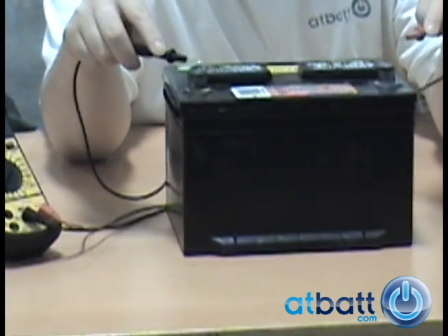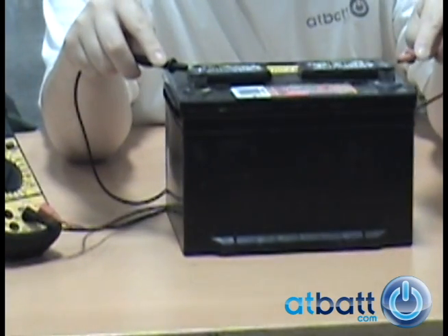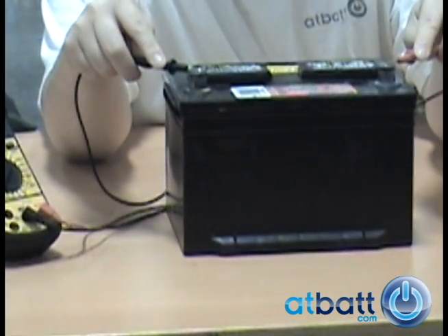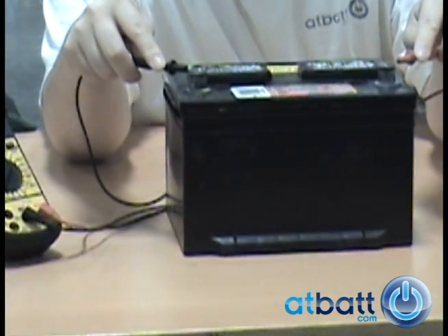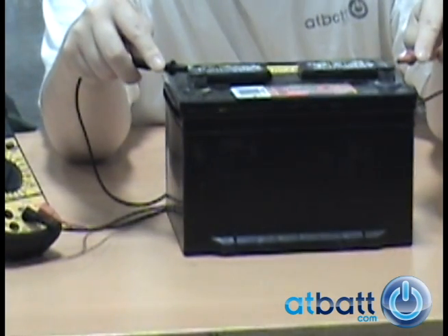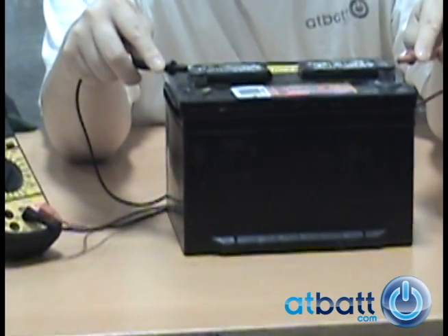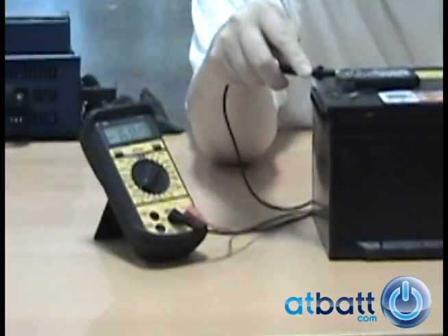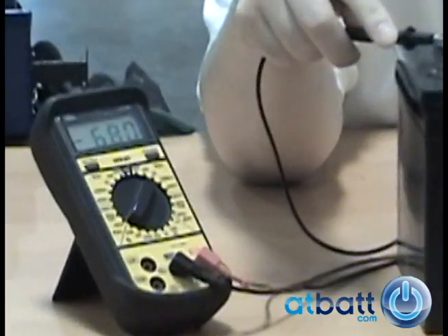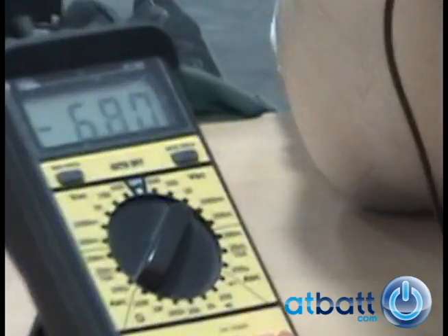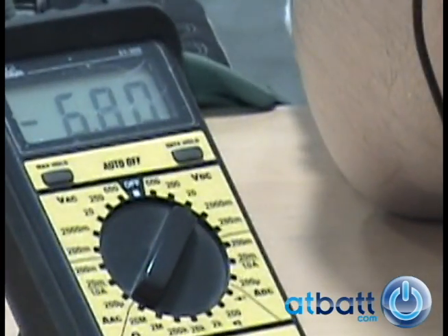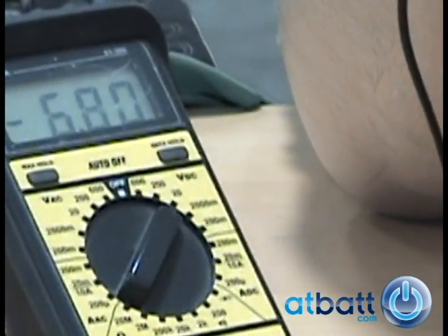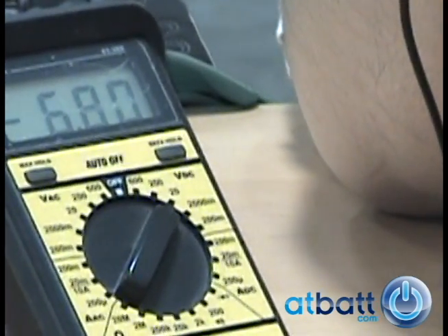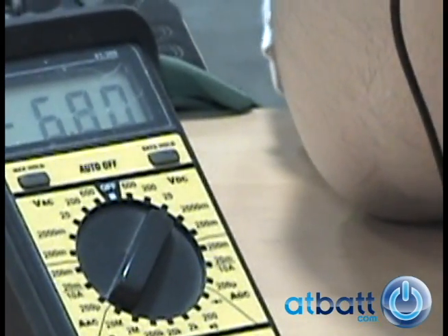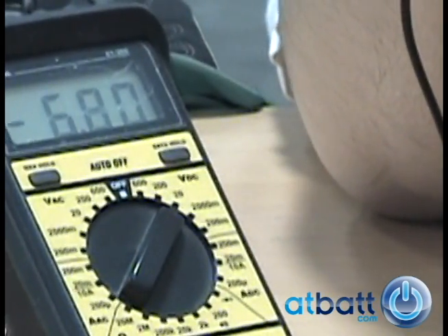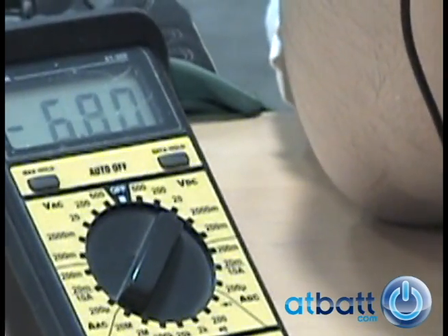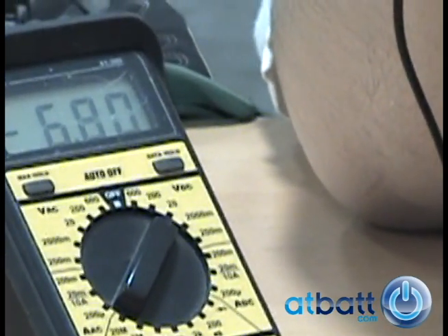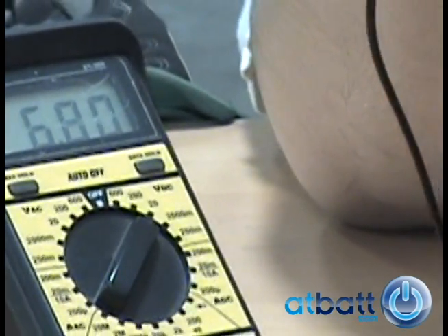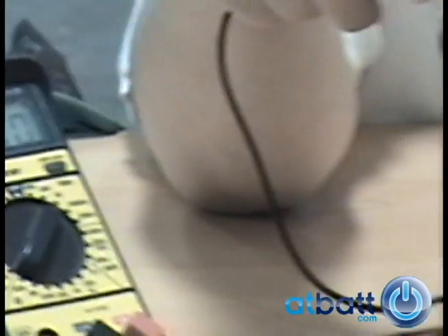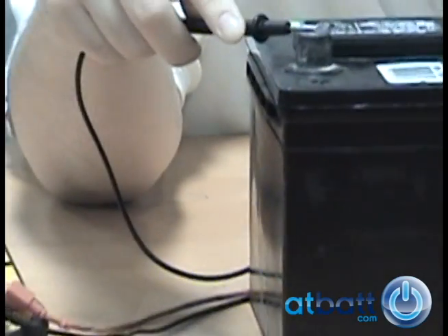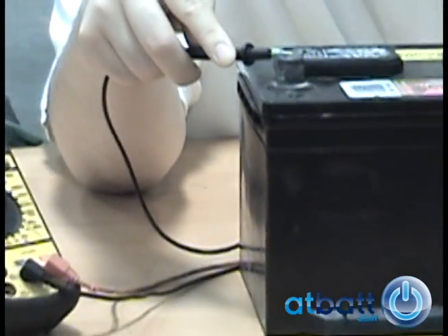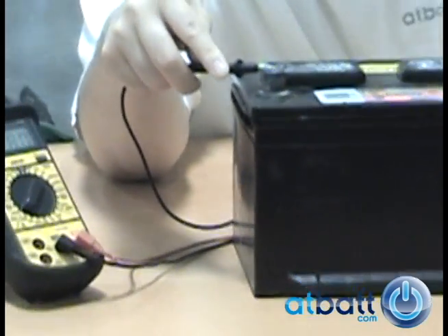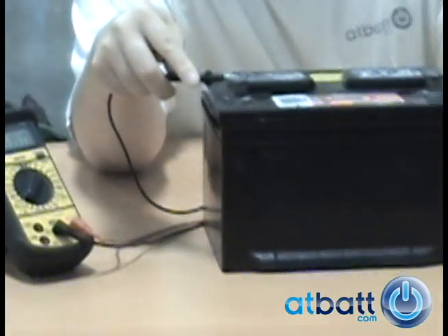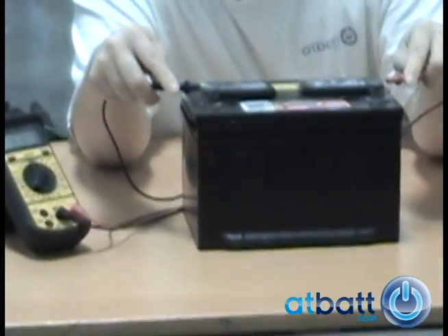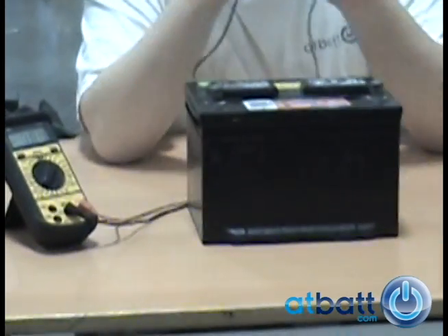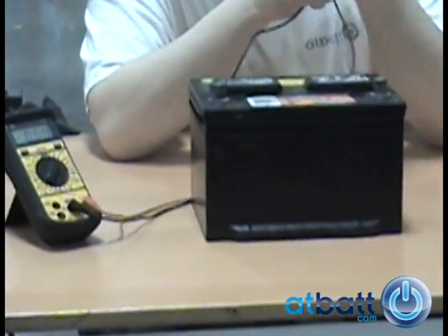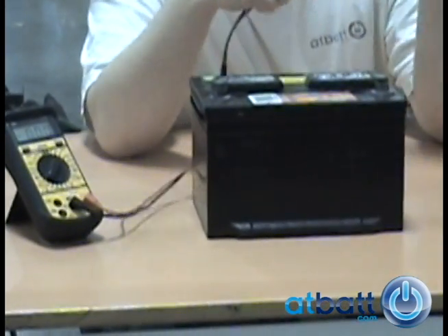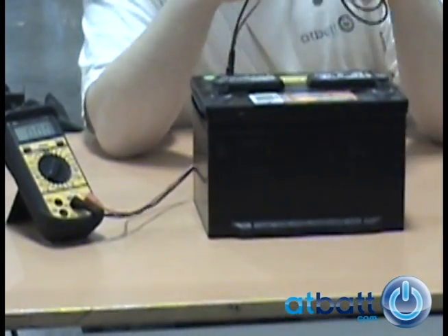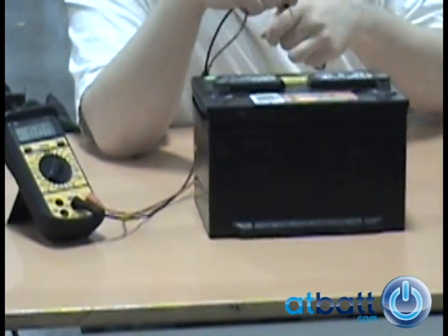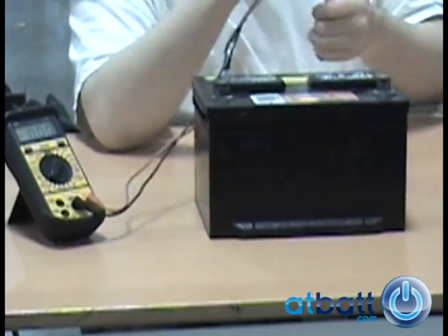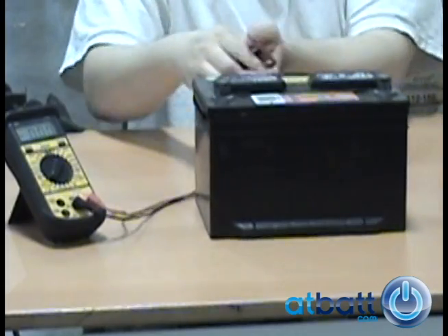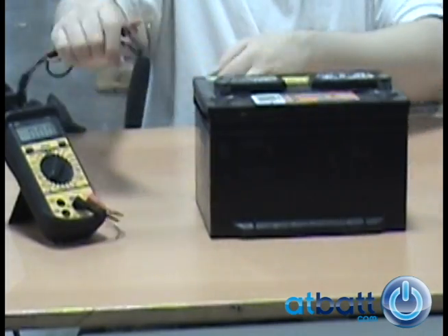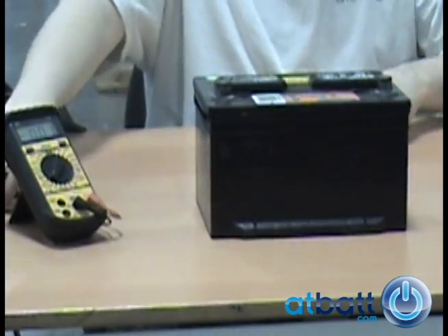When we test the battery with a multimeter, we get a reading of 6.8 volts. Since this is a car battery, it should have a reading within the 12 volt range. Because the voltage has dropped so low, a normal car battery charger will not recognize it as a 12 volt battery.